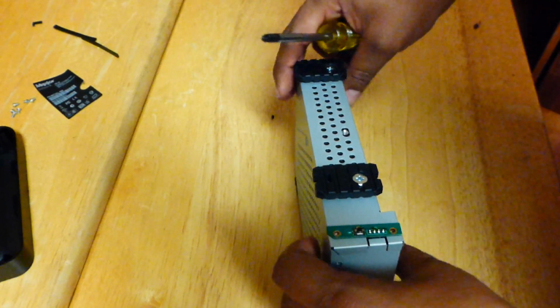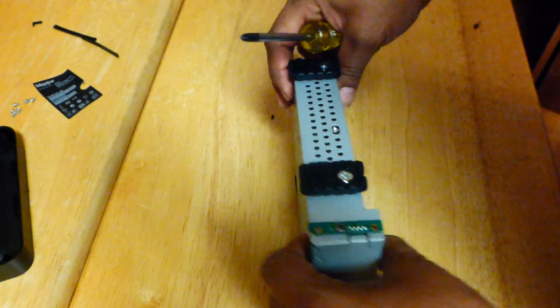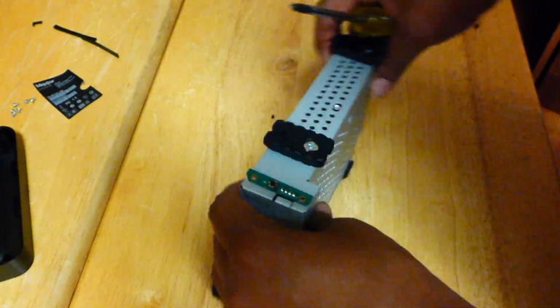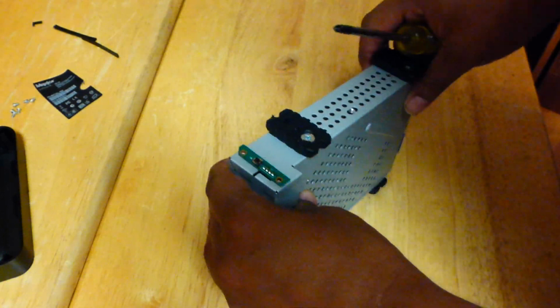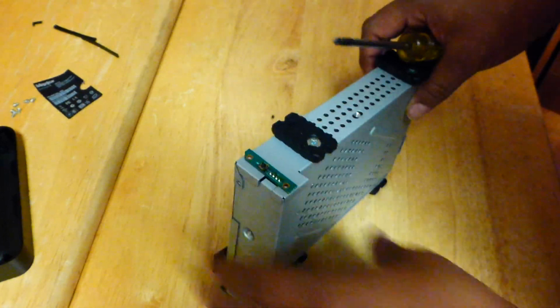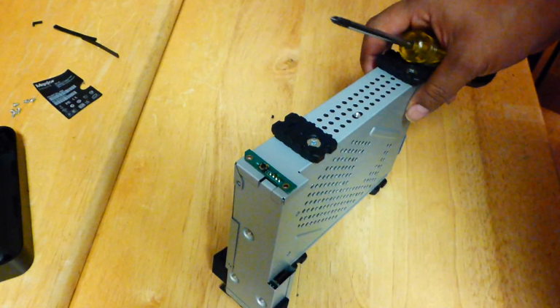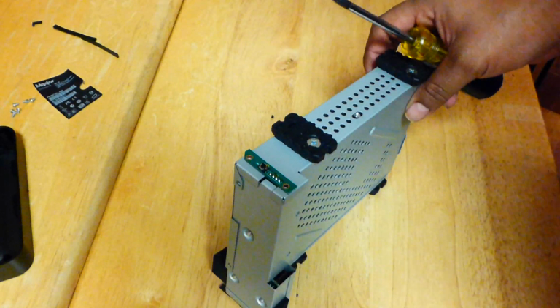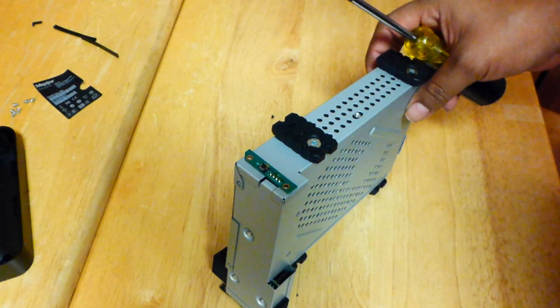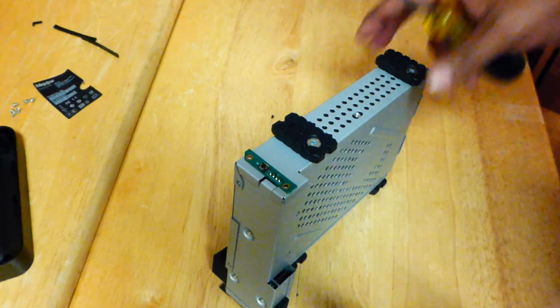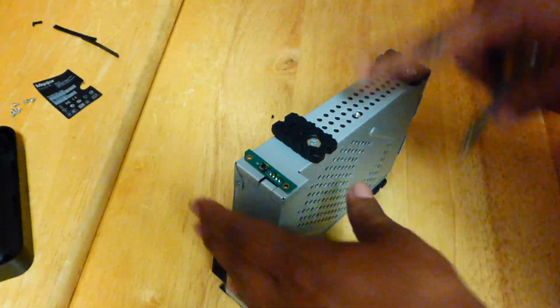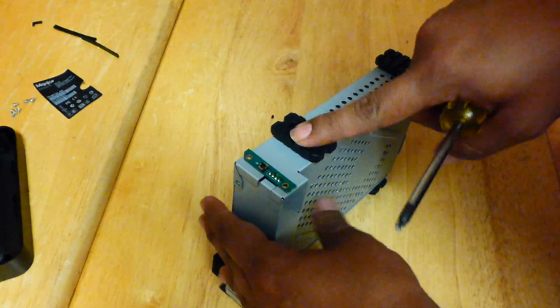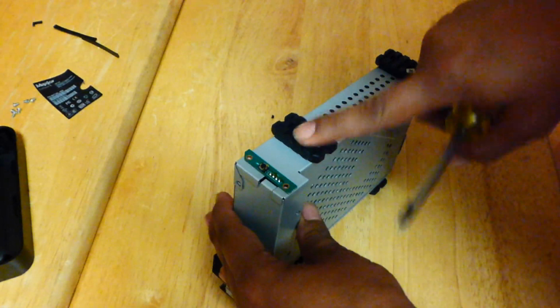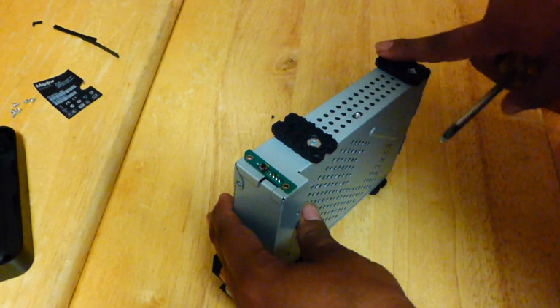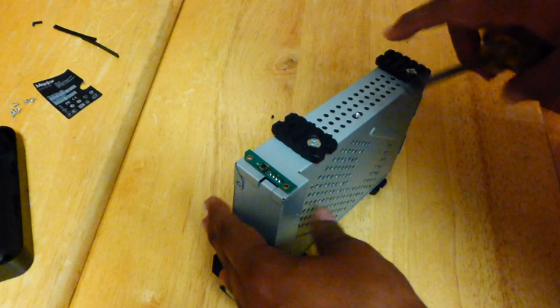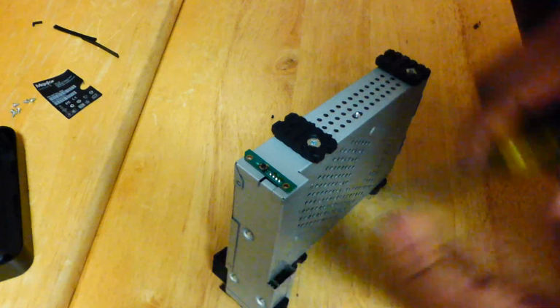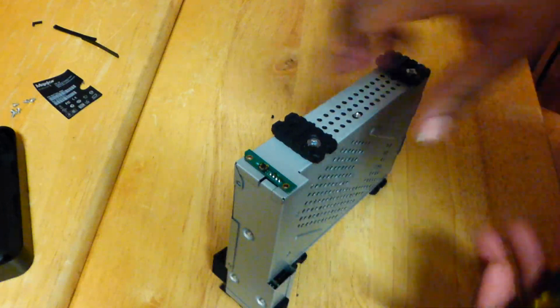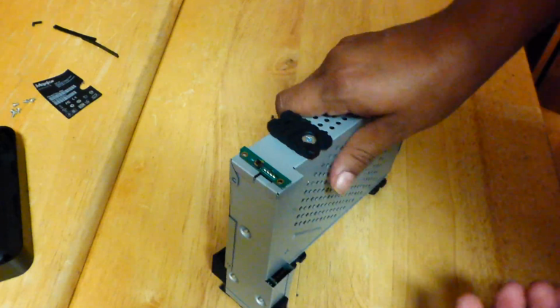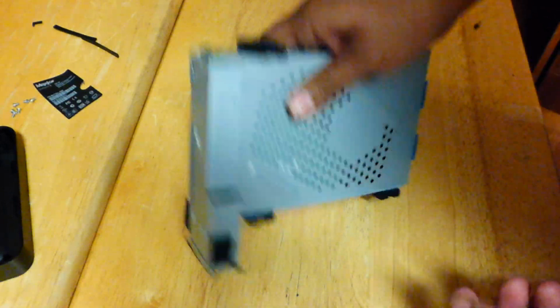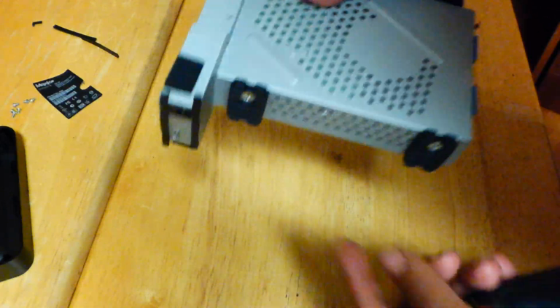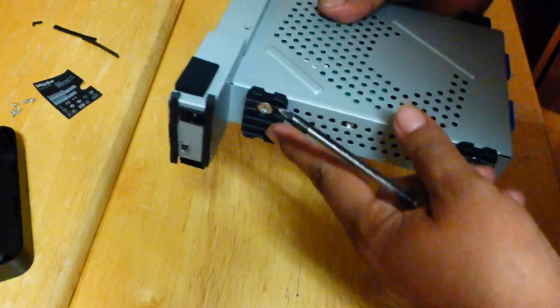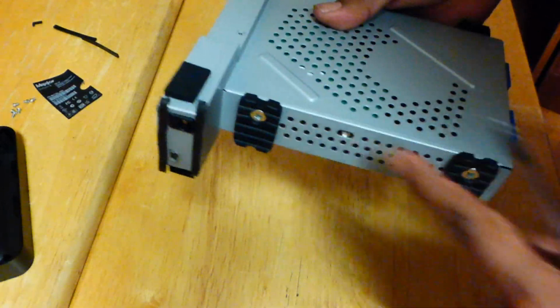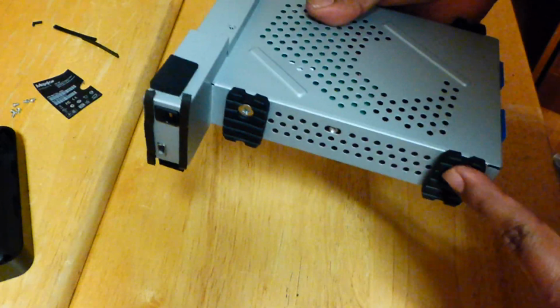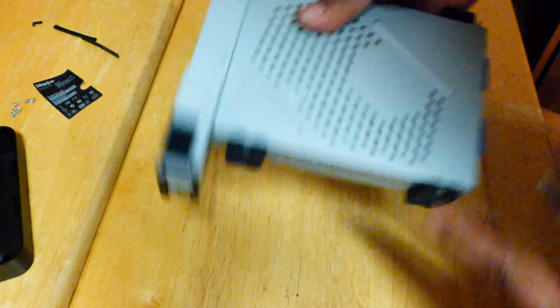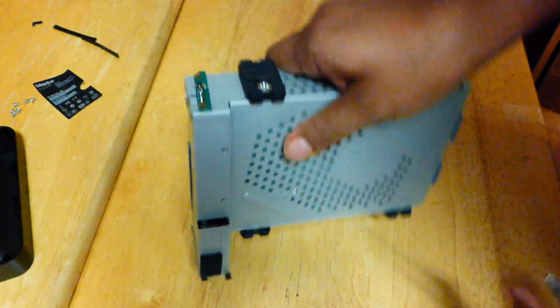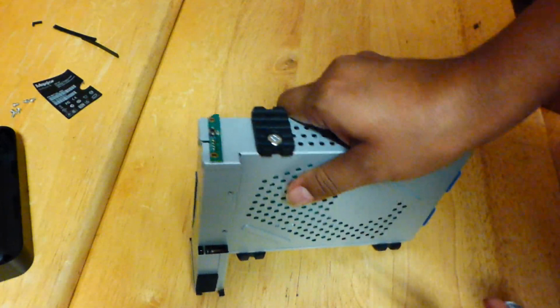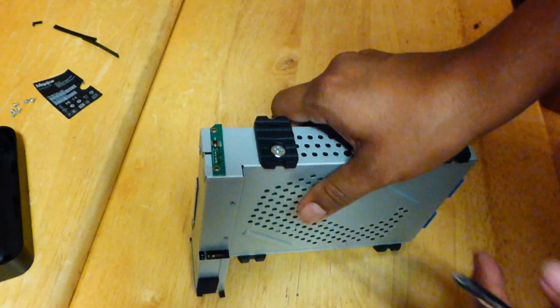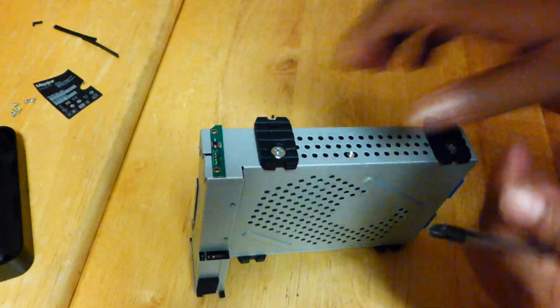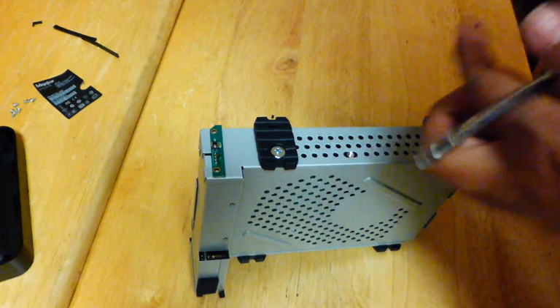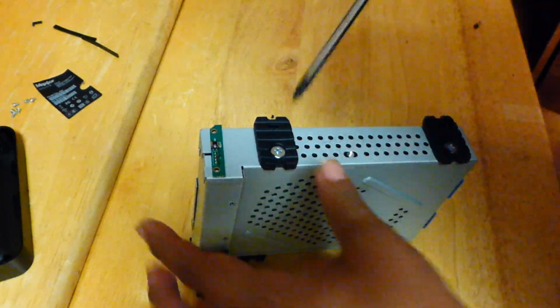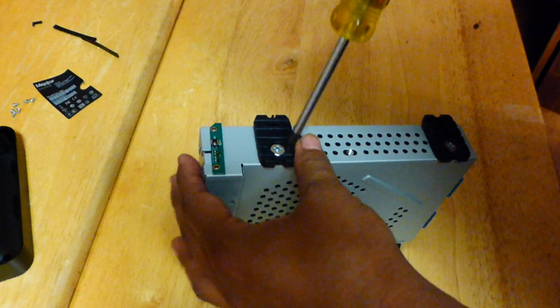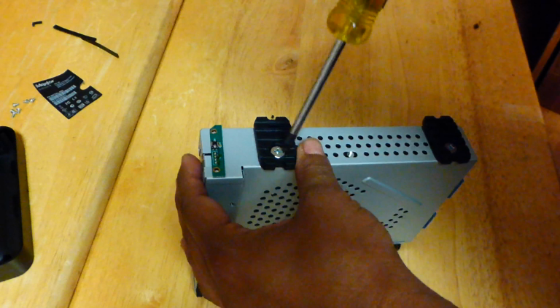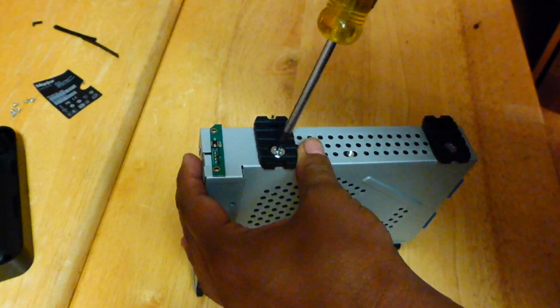Now we remove the four big screws, which are here, here, here, and here. So let's get those out.